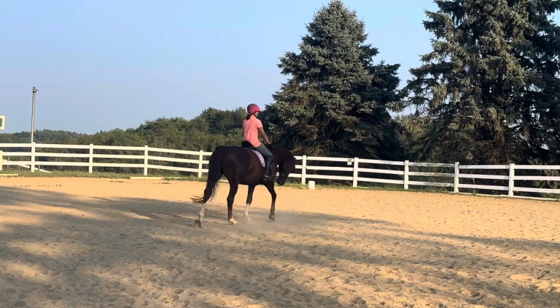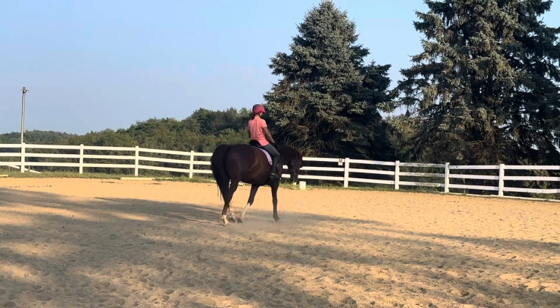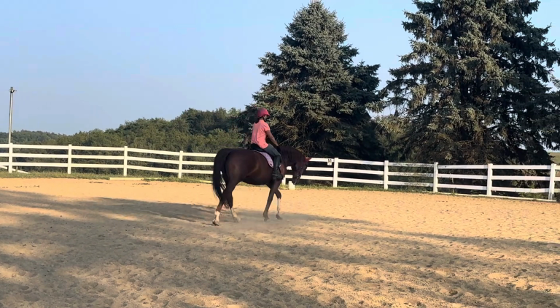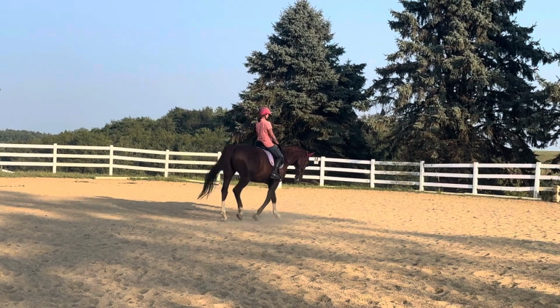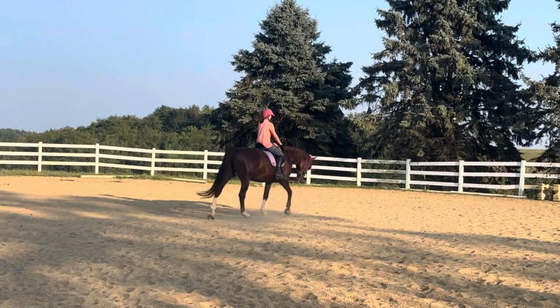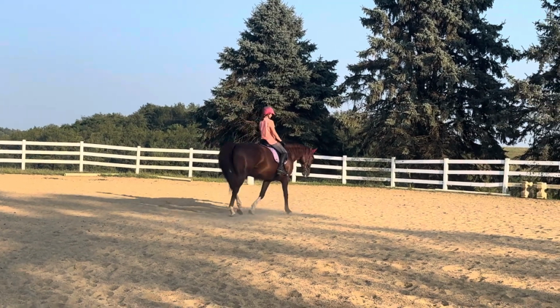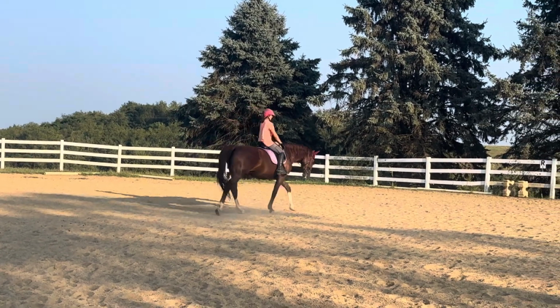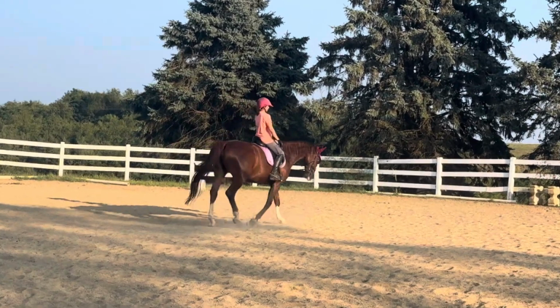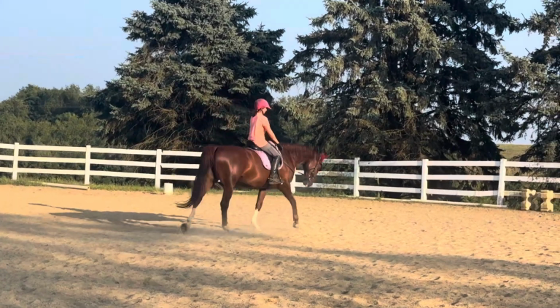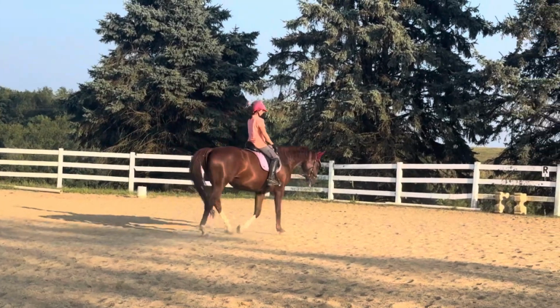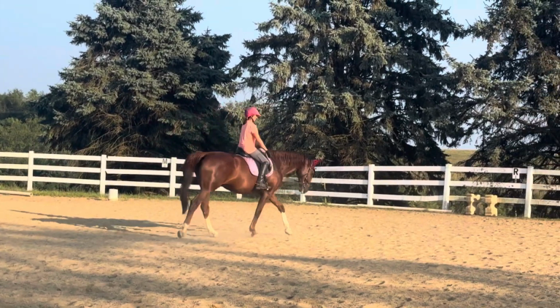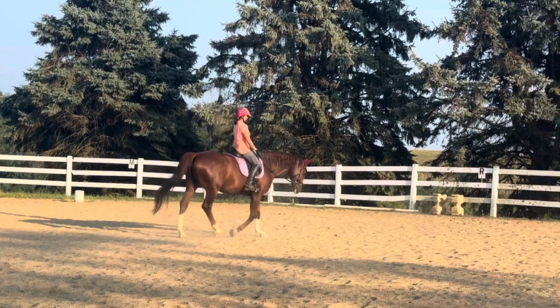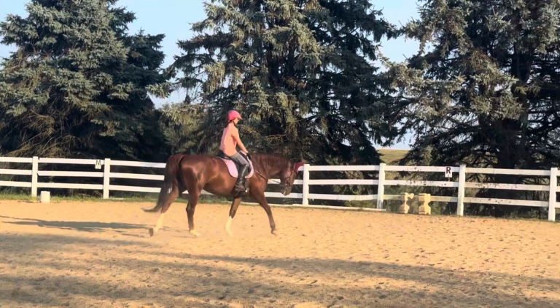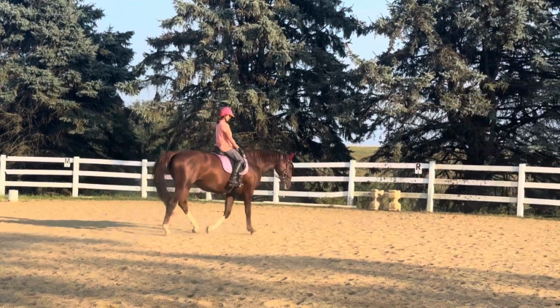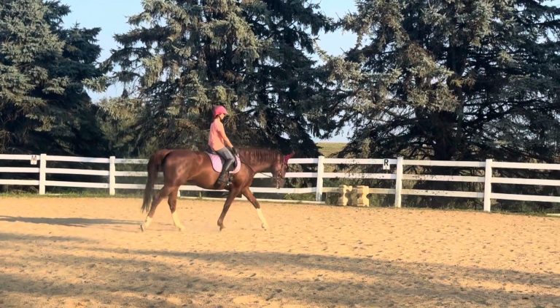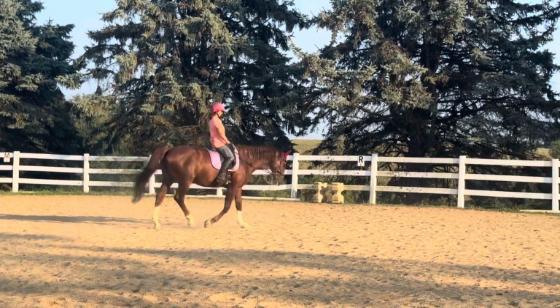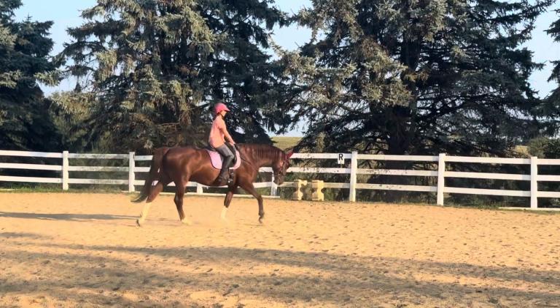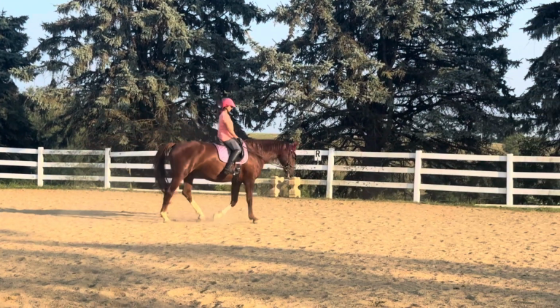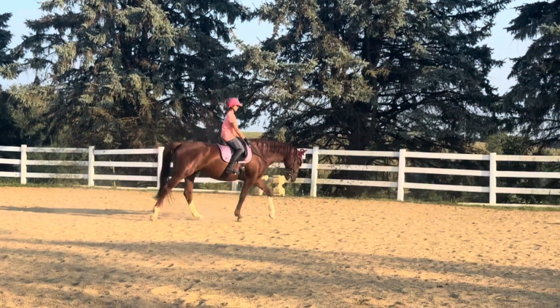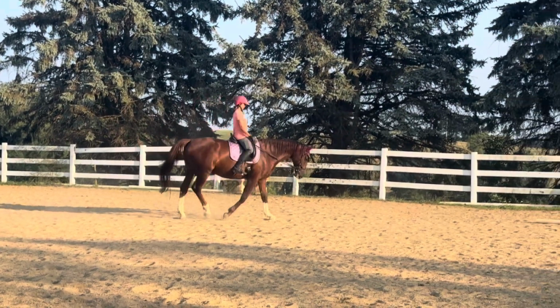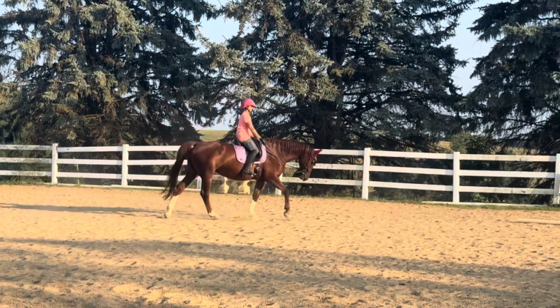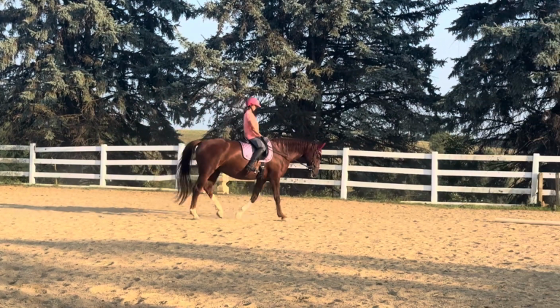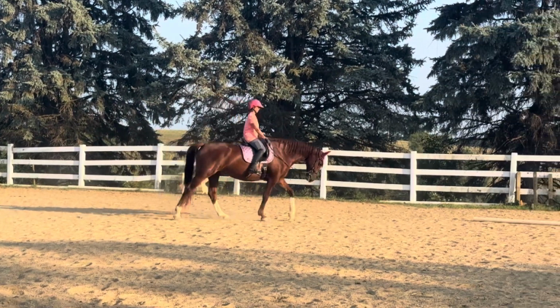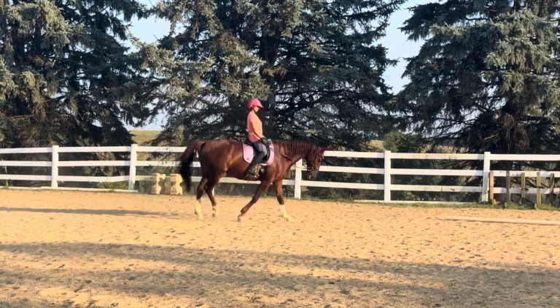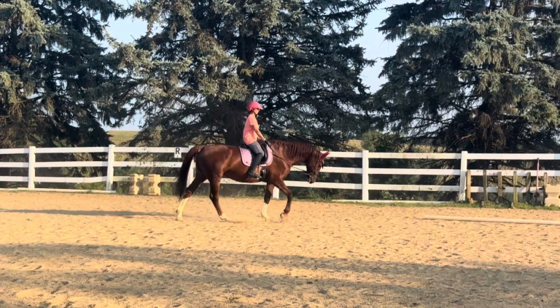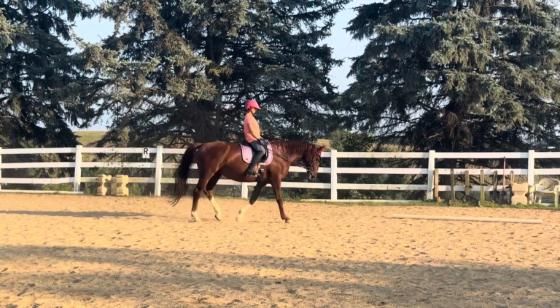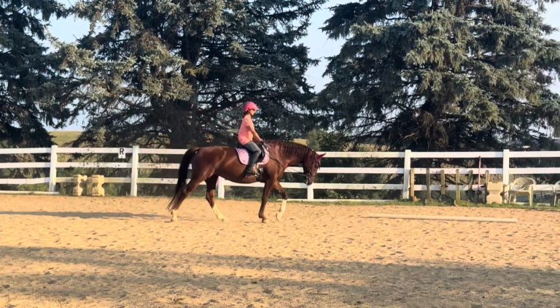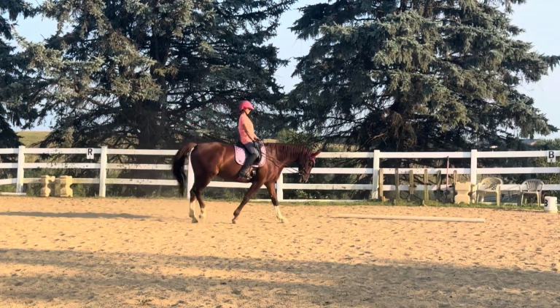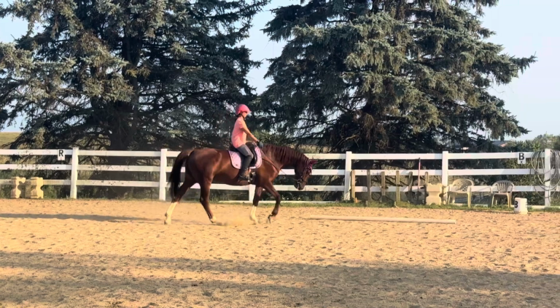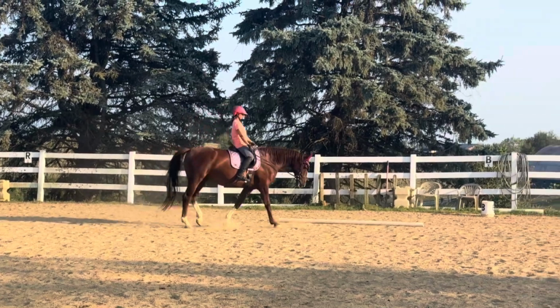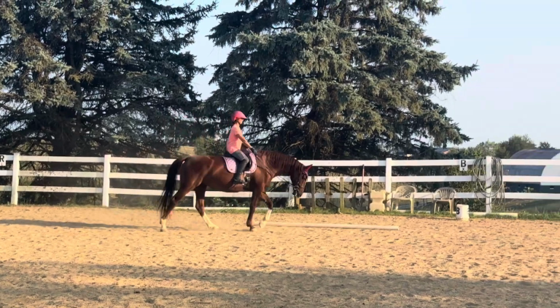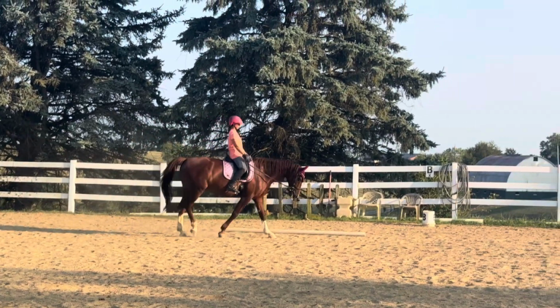But in the free walk, on the dressage test, it's on a straight line. So you have to keep the horse straight and stretching and marching from behind.